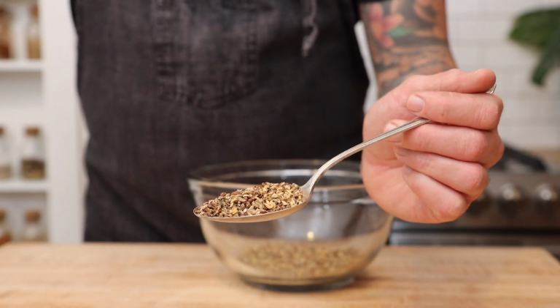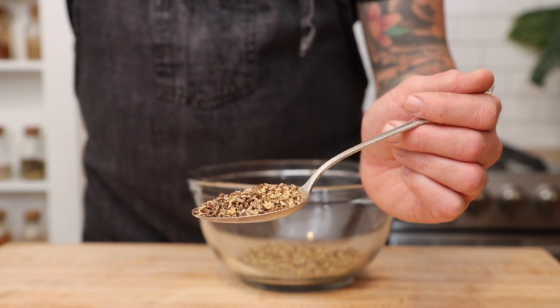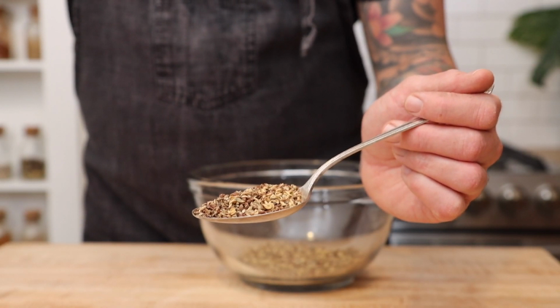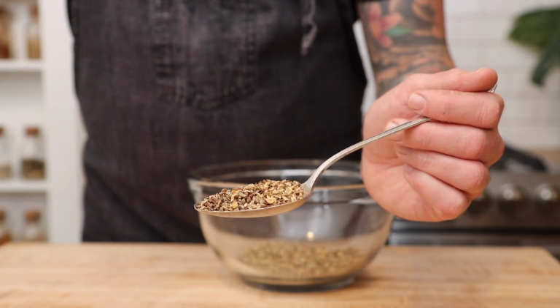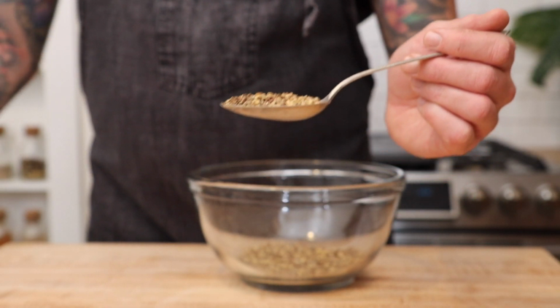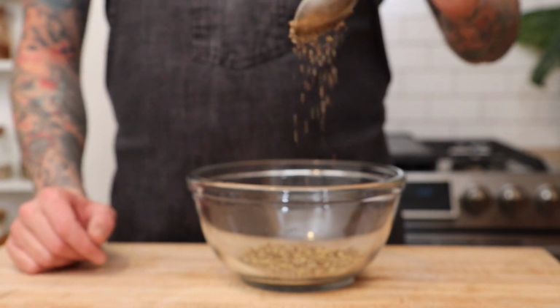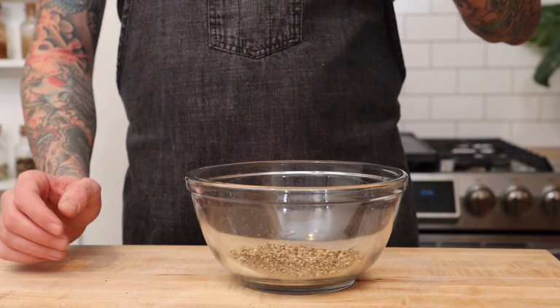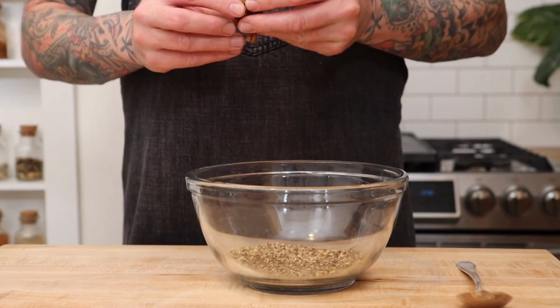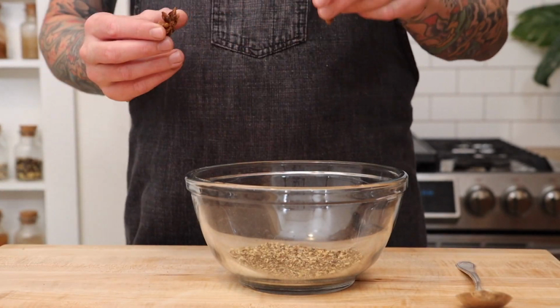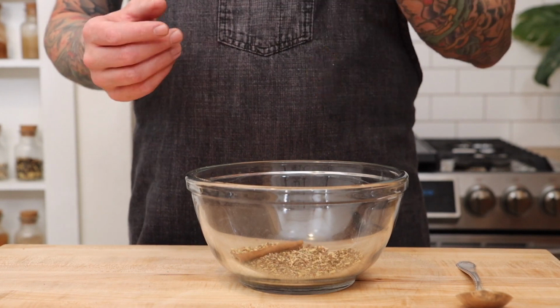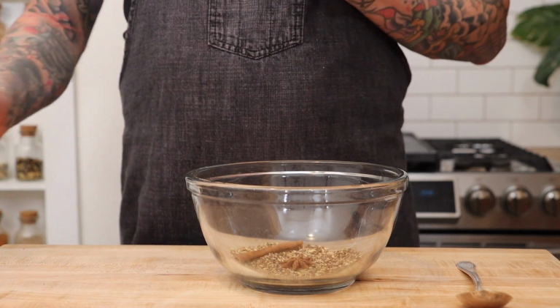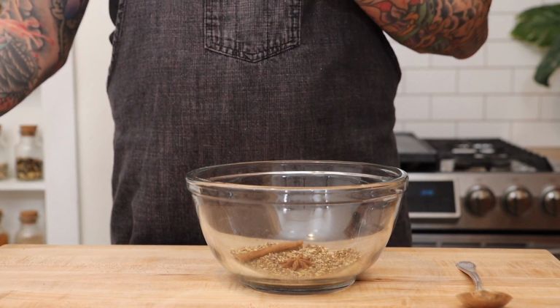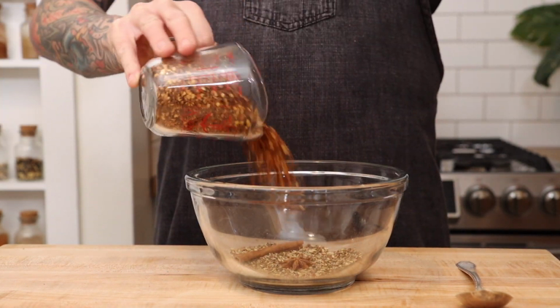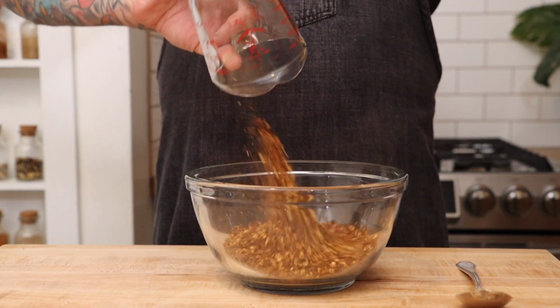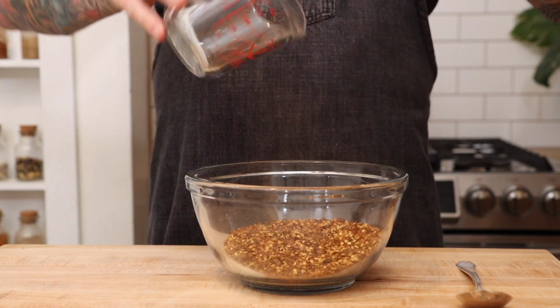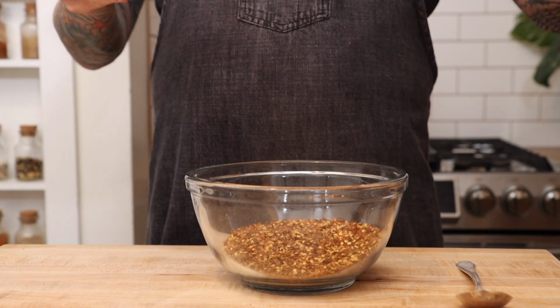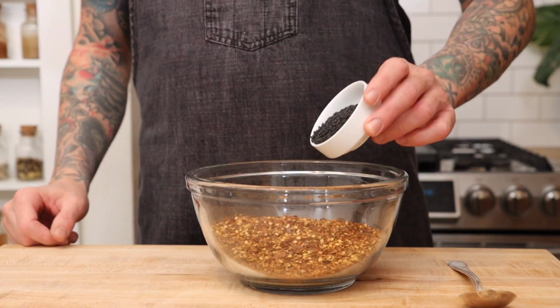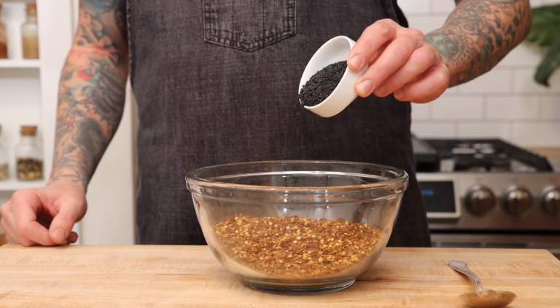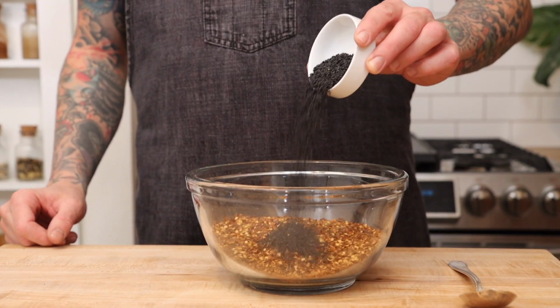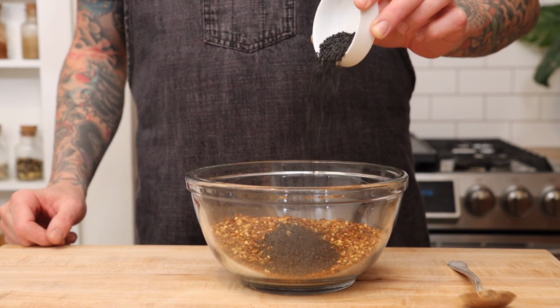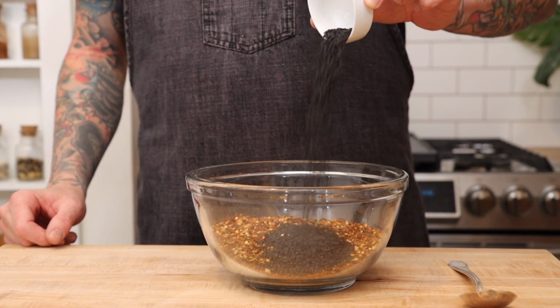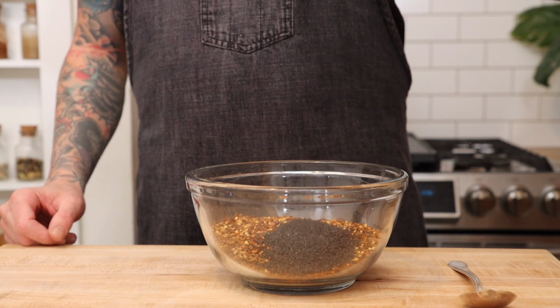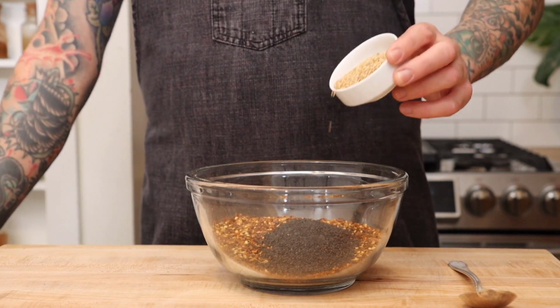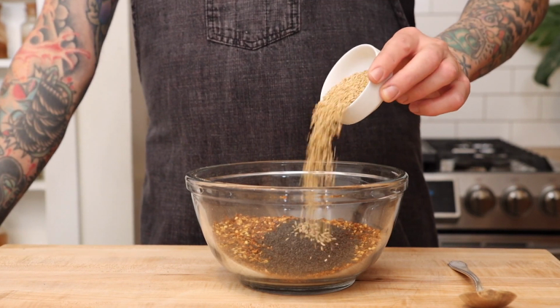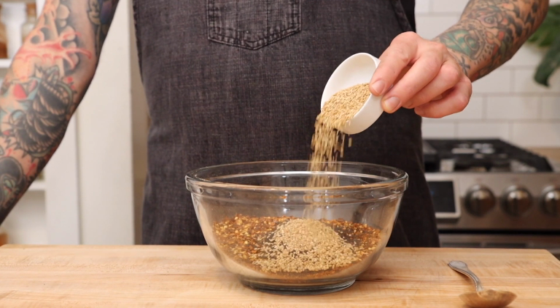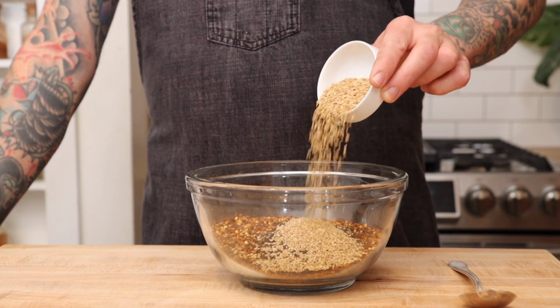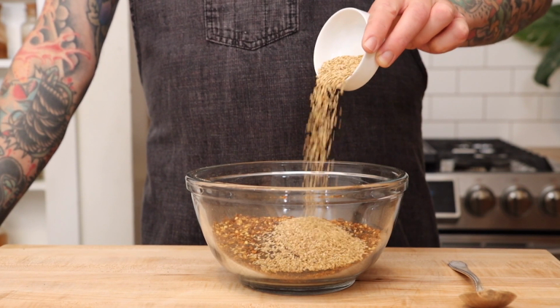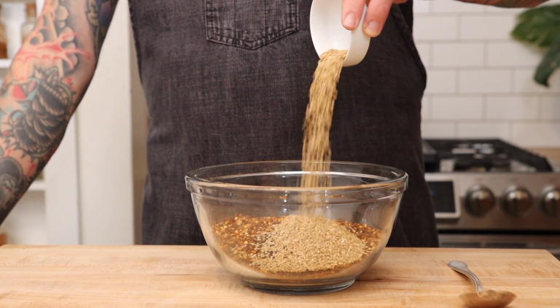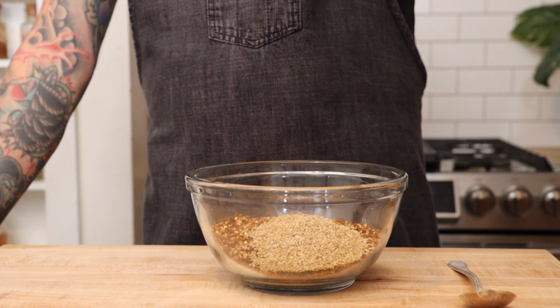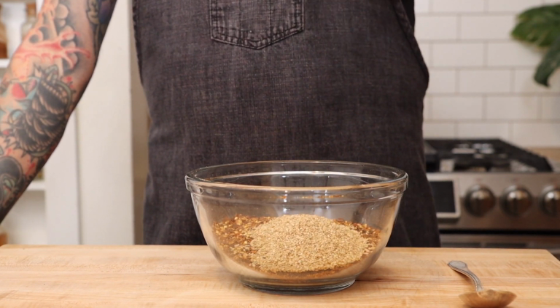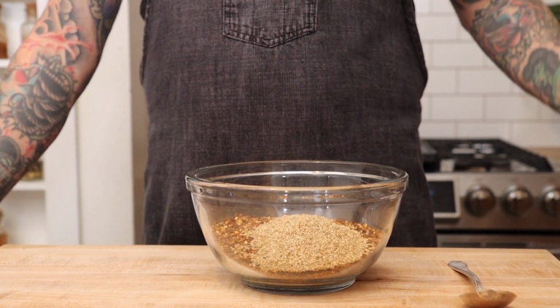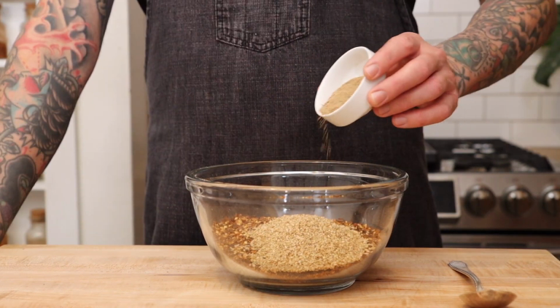For the rest of the spices, let's start with star anise and cinnamon, crushed red pepper flake, black sesame seeds, and white sesame seeds.